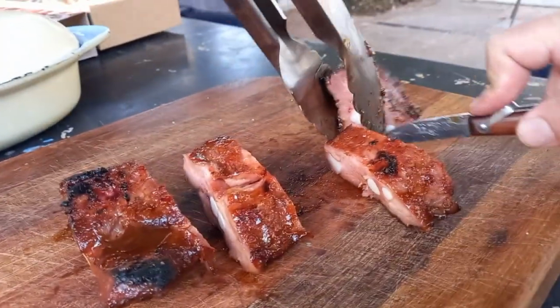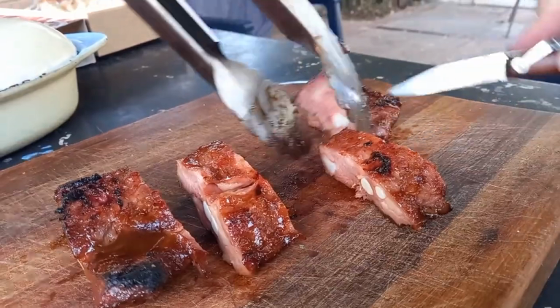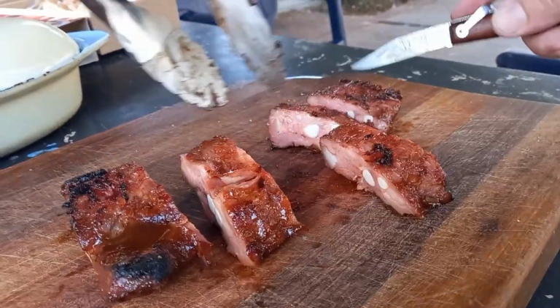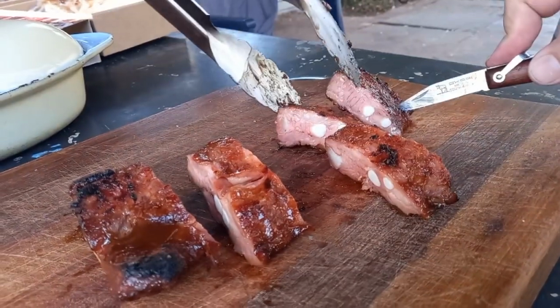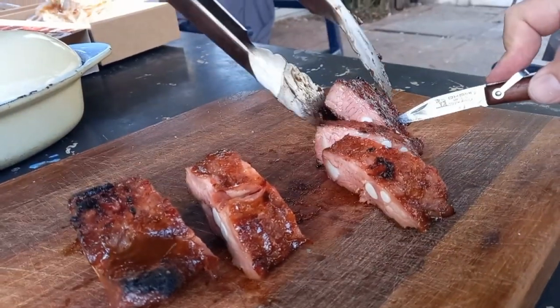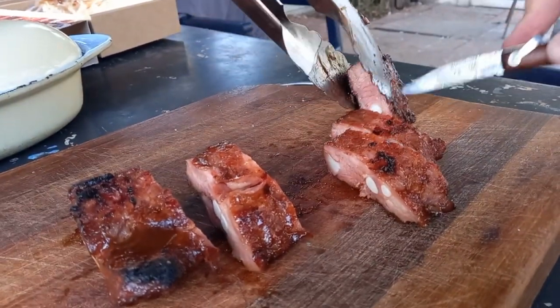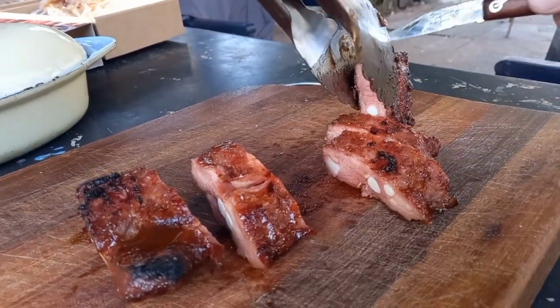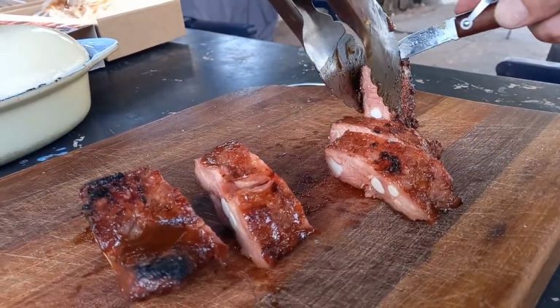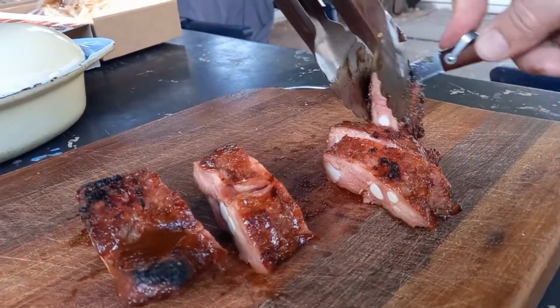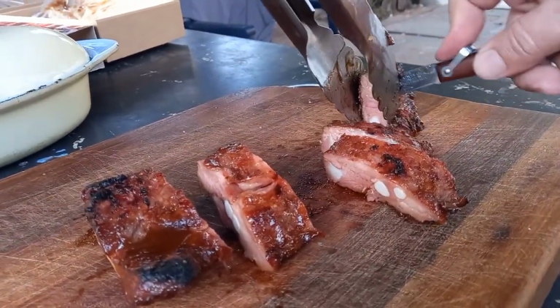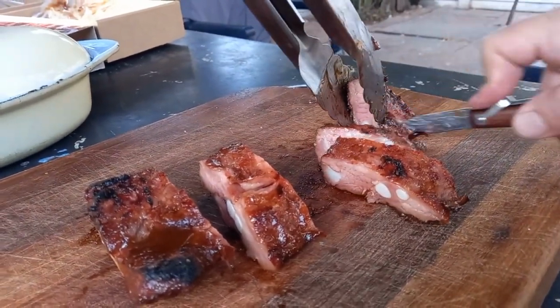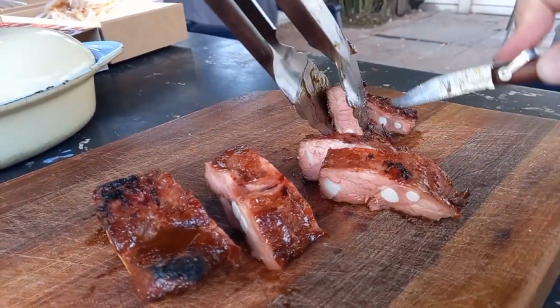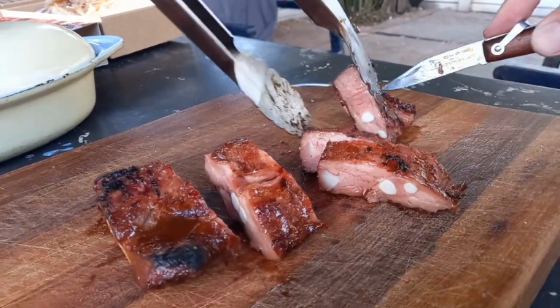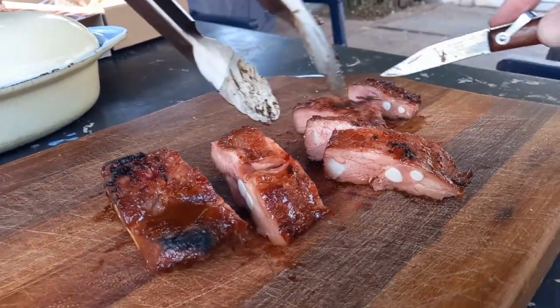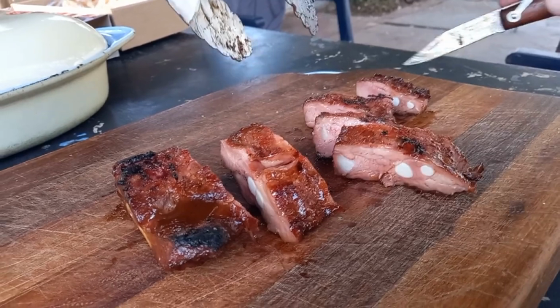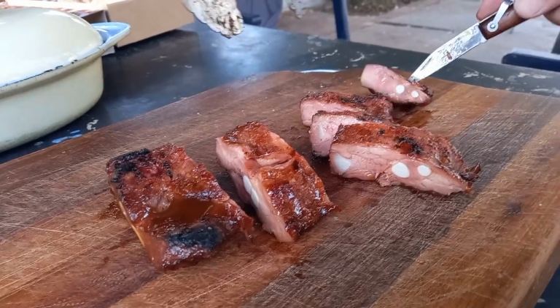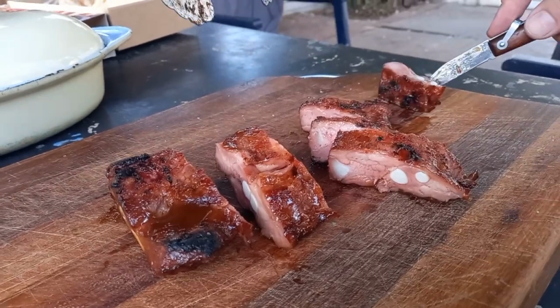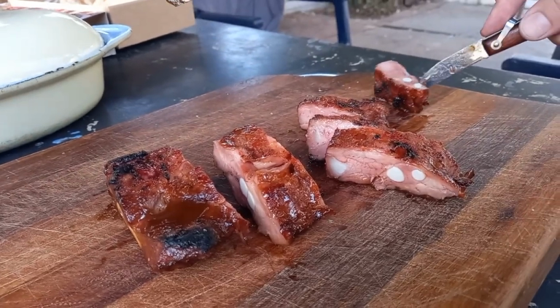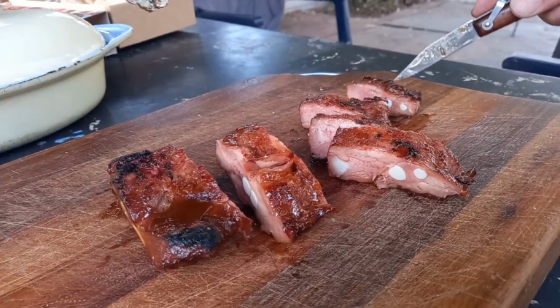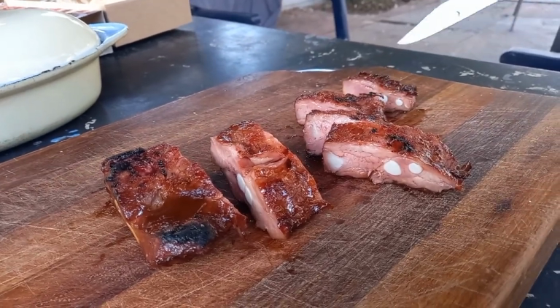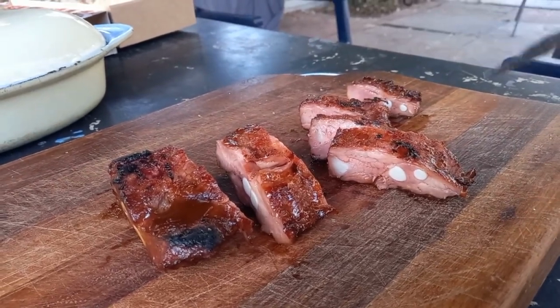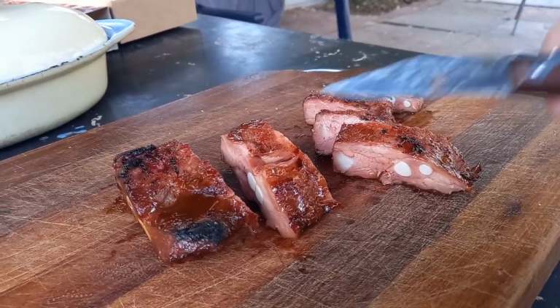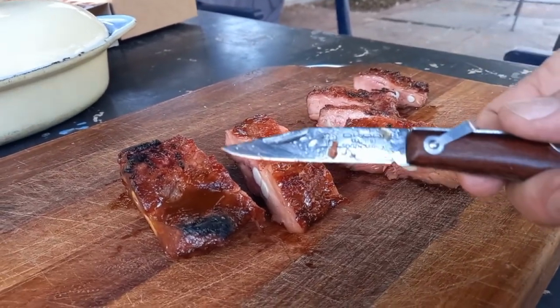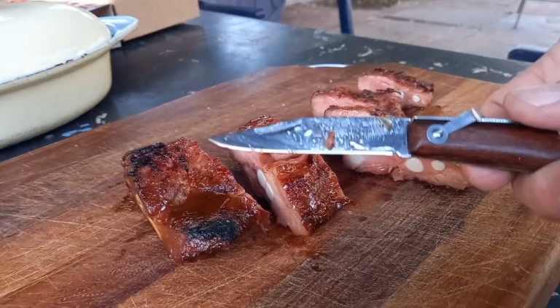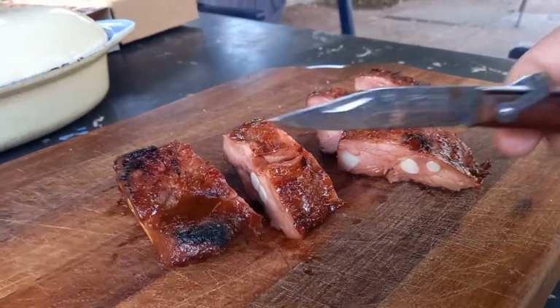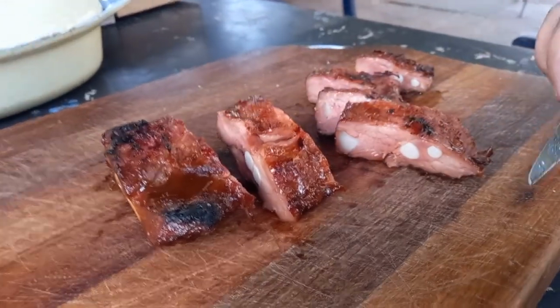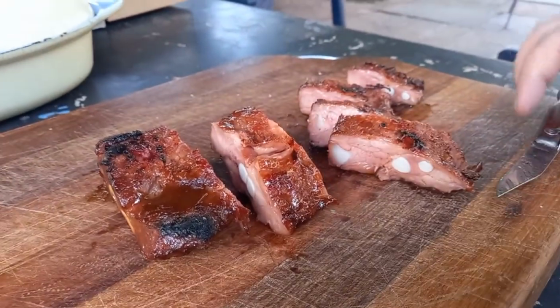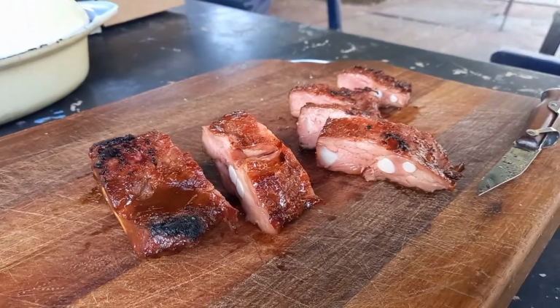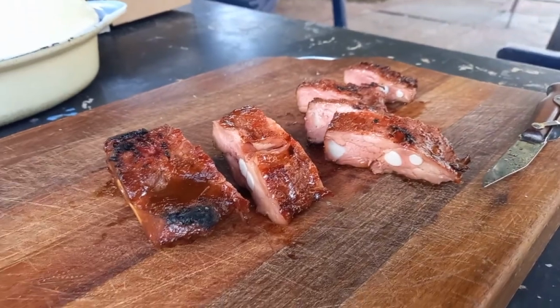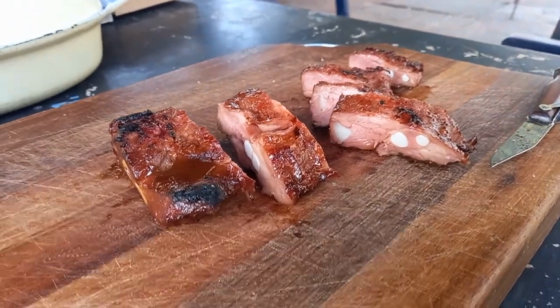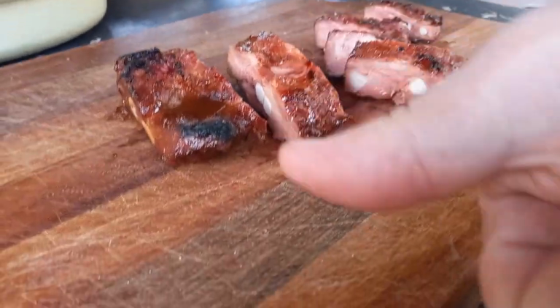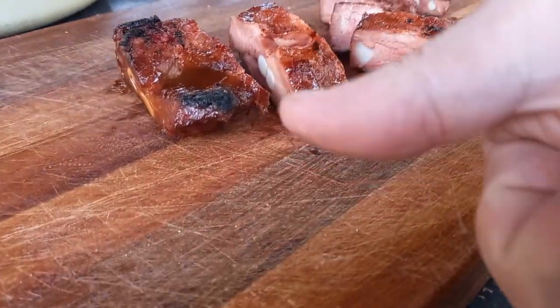I'm cutting these into little pieces and putting them back on the fire. The cartilage — Copis Rock 1085 — magic.